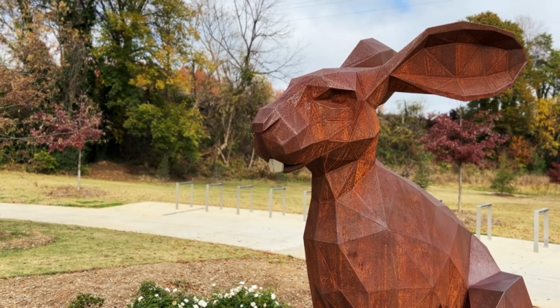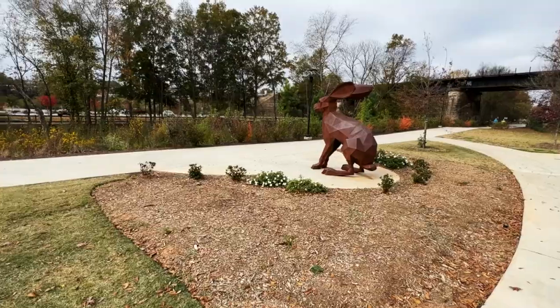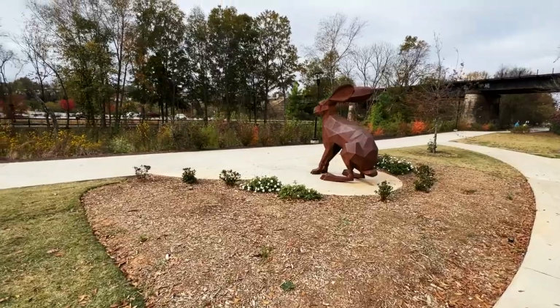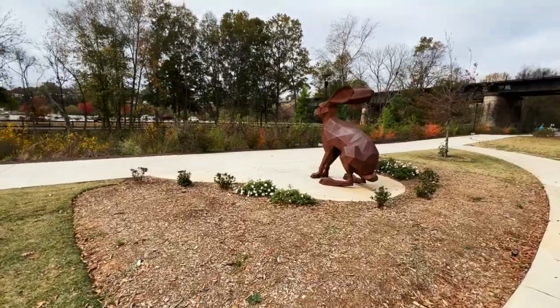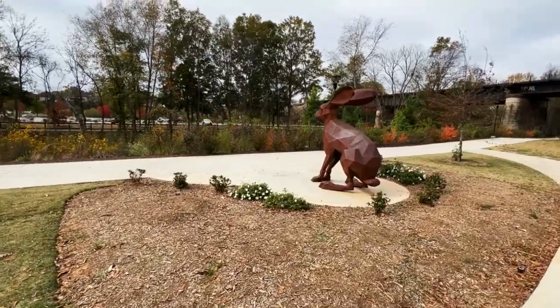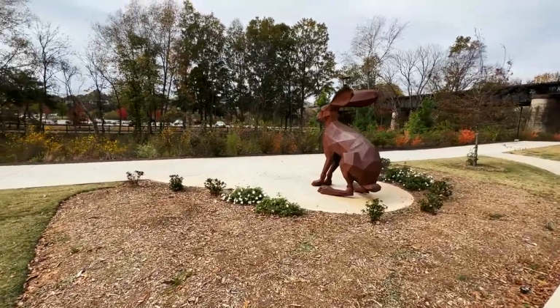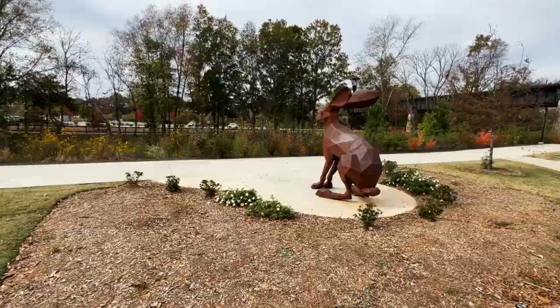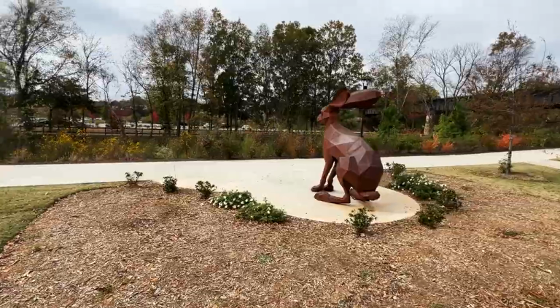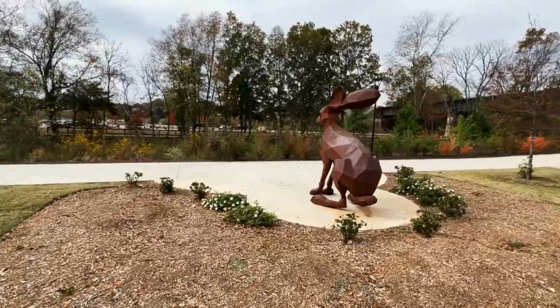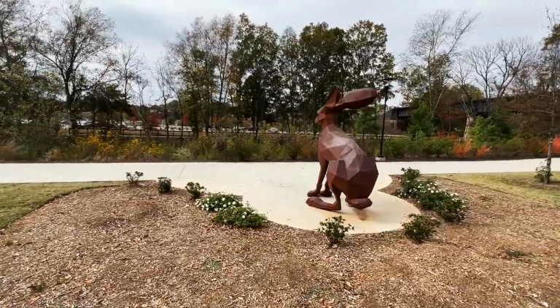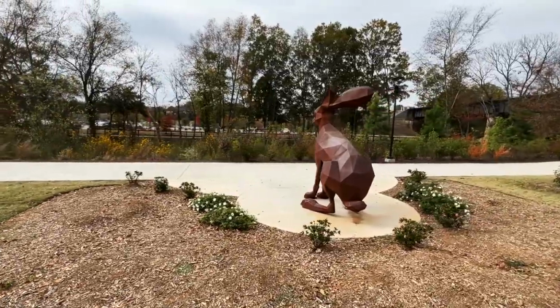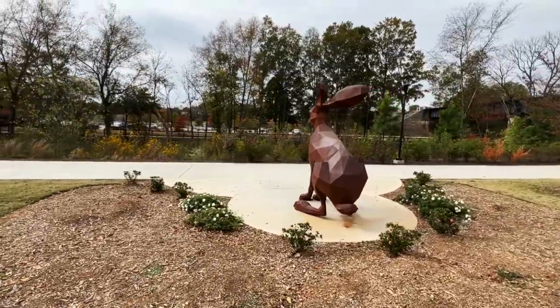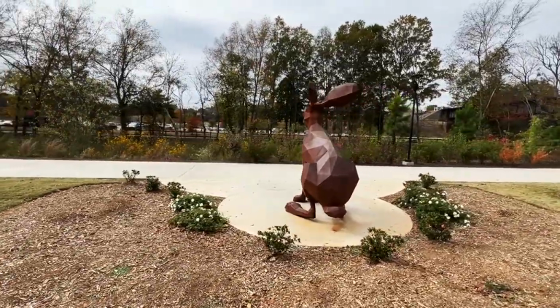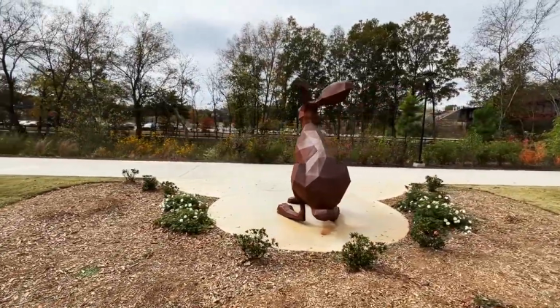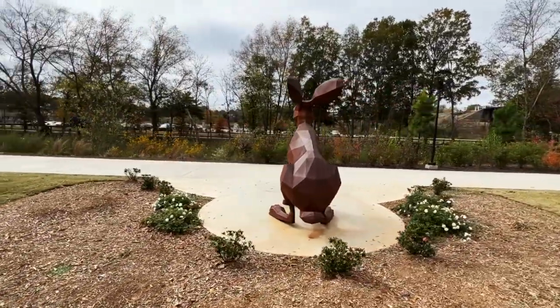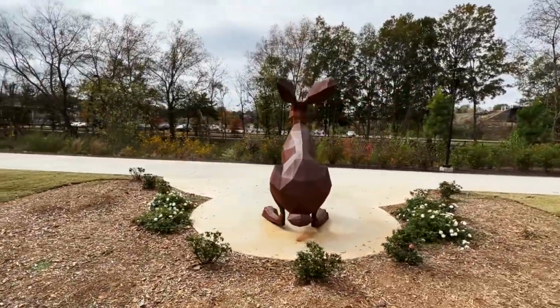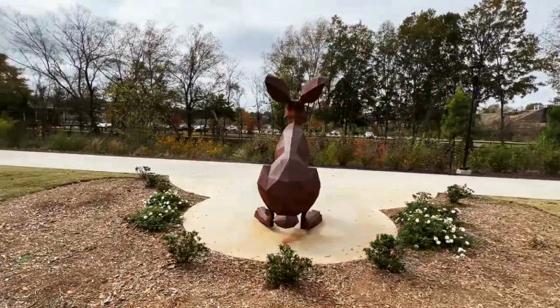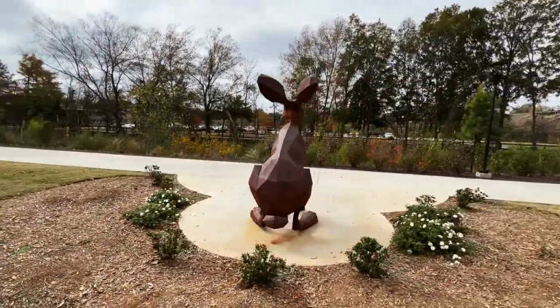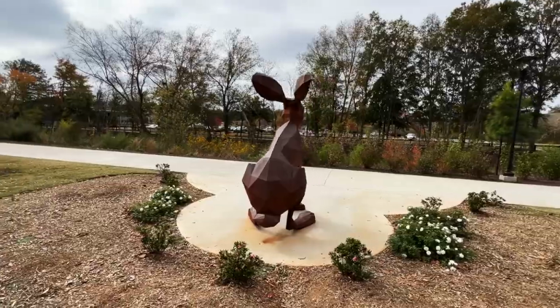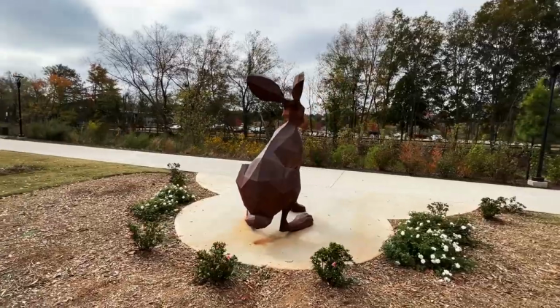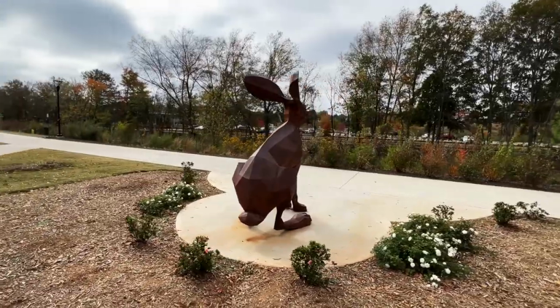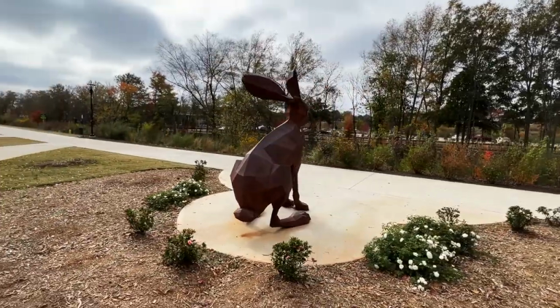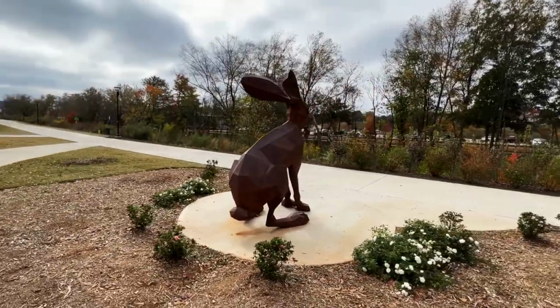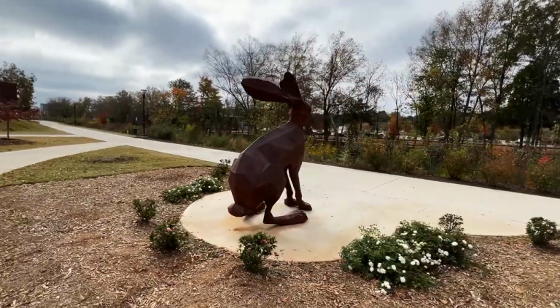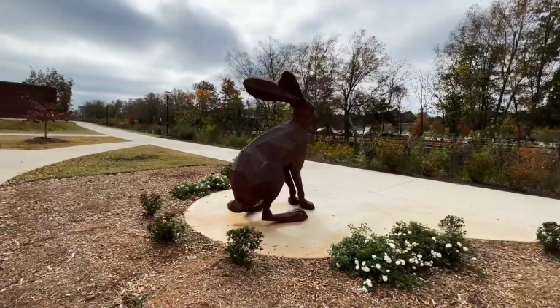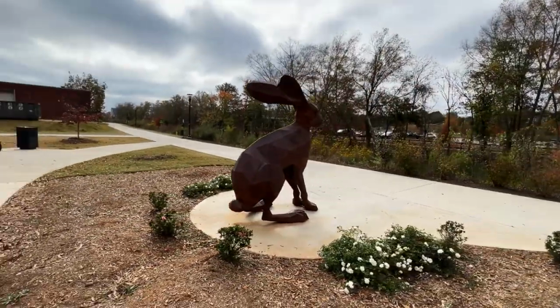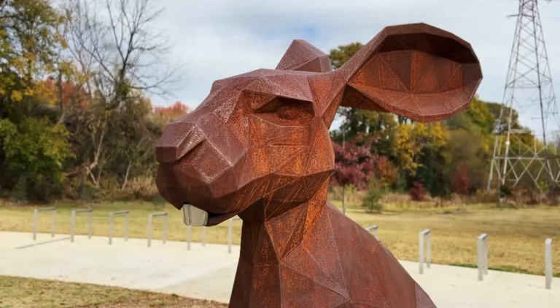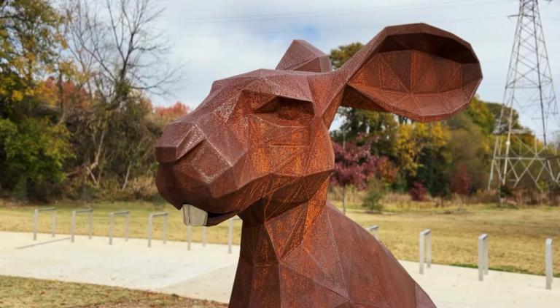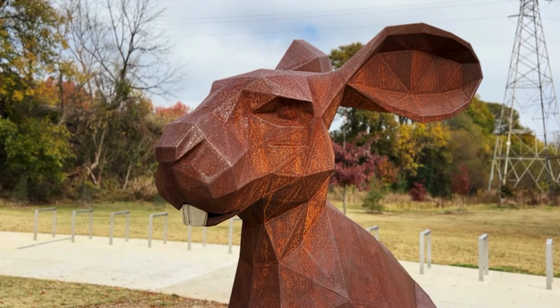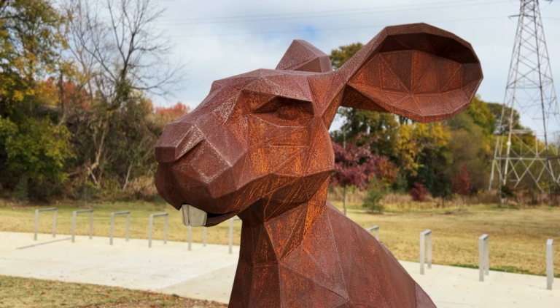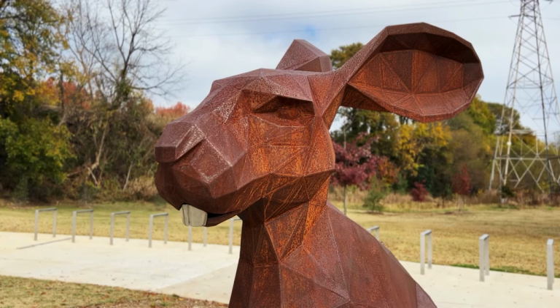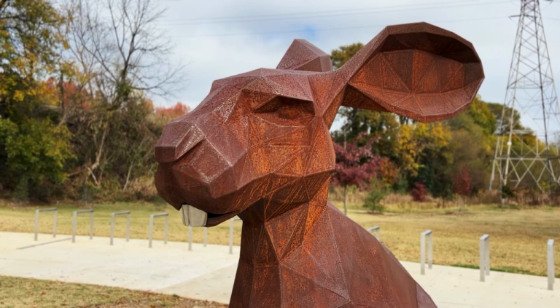But why? That's because our eyes naturally want to fill in any informational gaps within our vision. An image that consists of smaller shapes, like the pixels on a computer screen, transforms into something realistic in our minds.